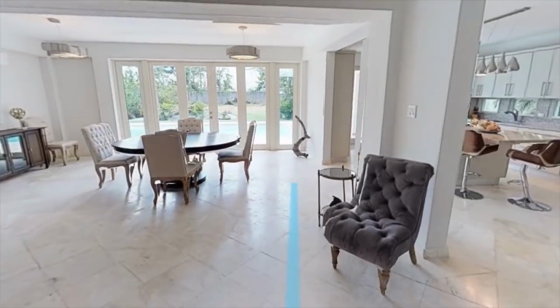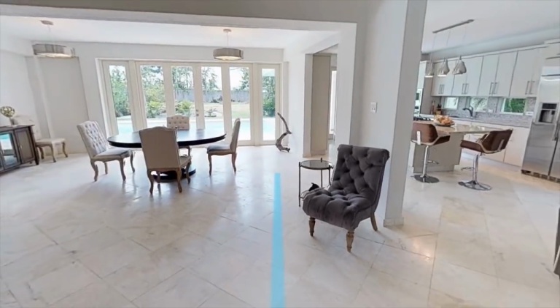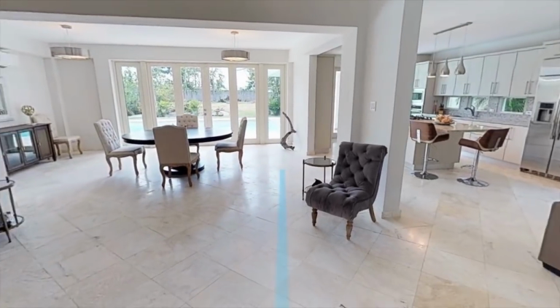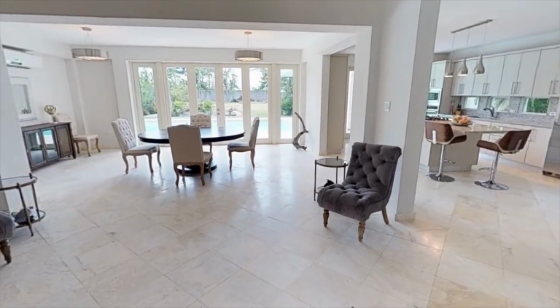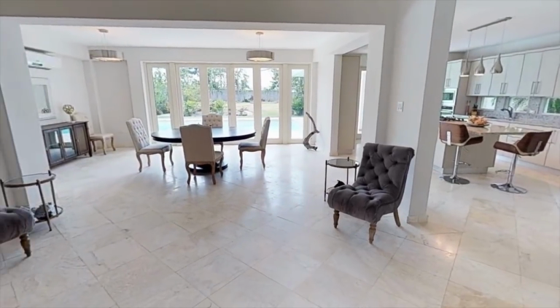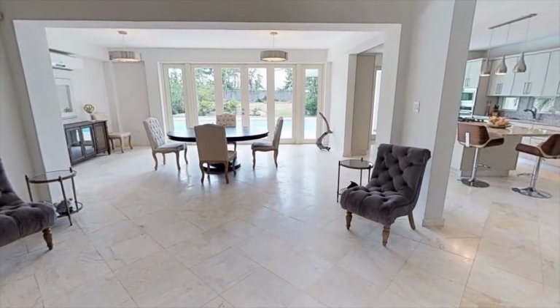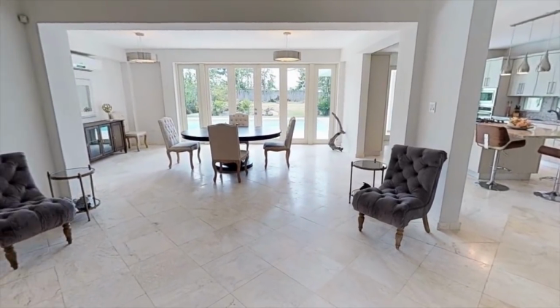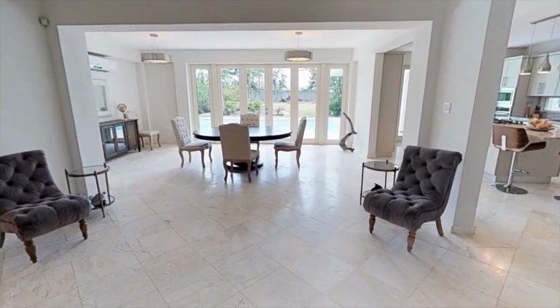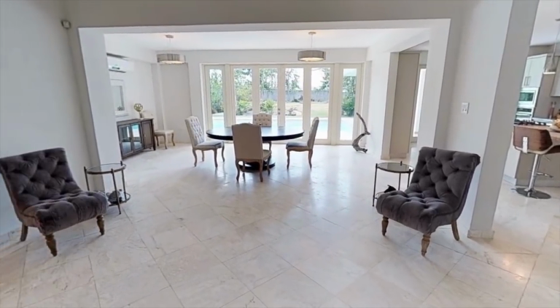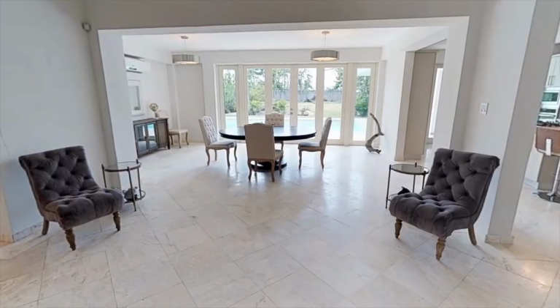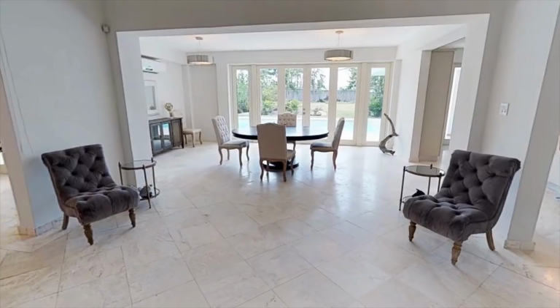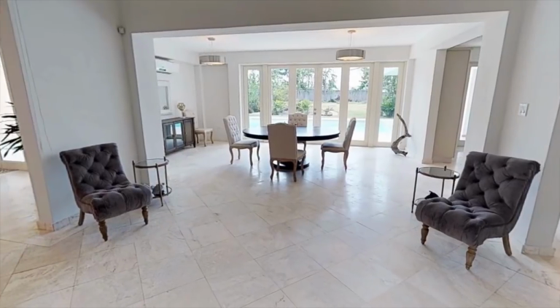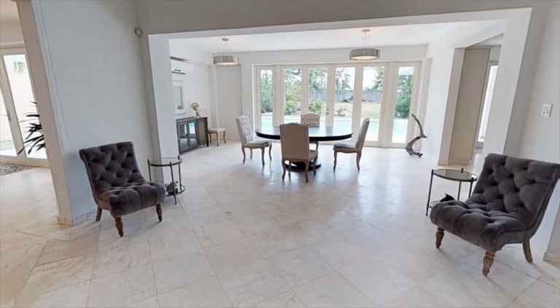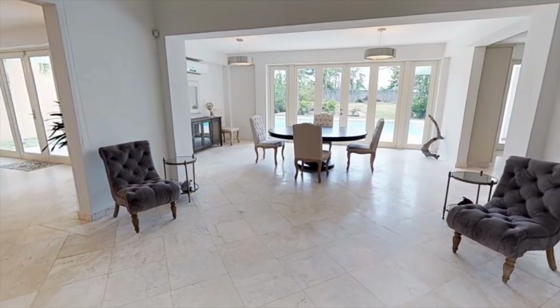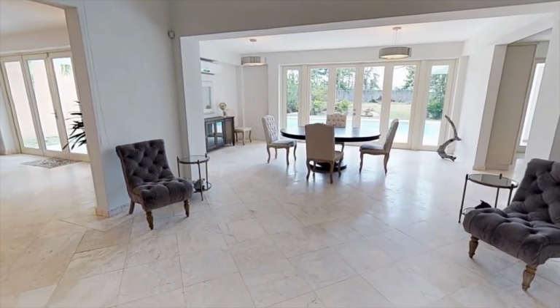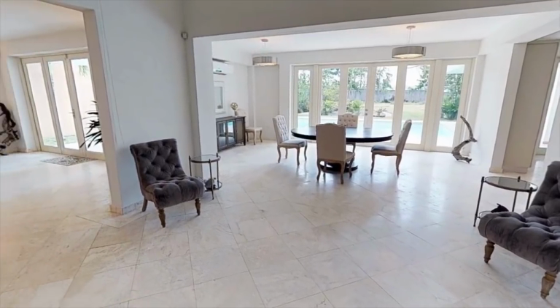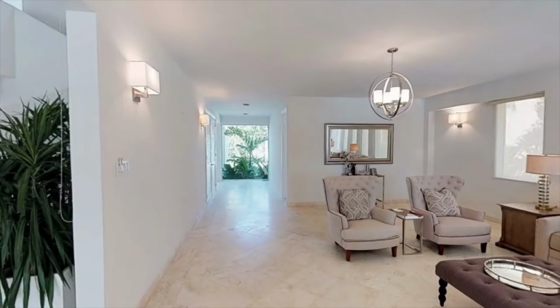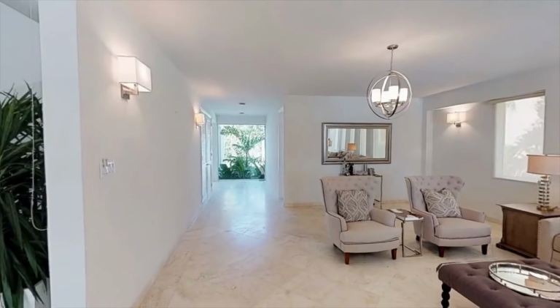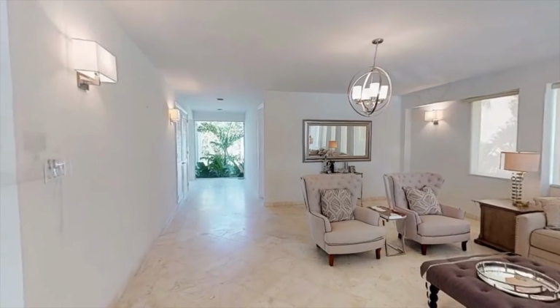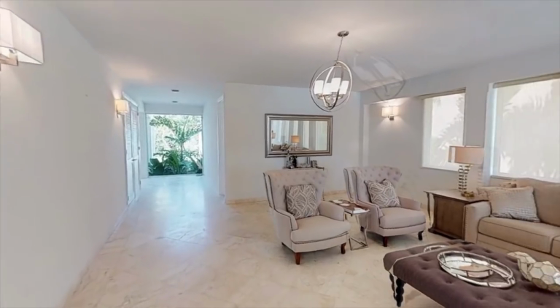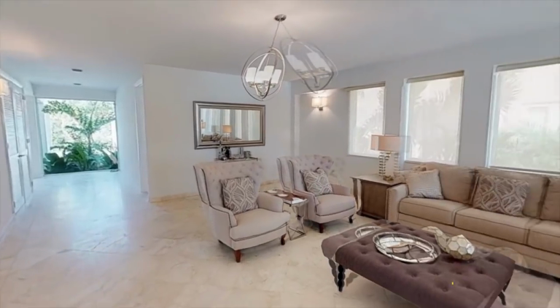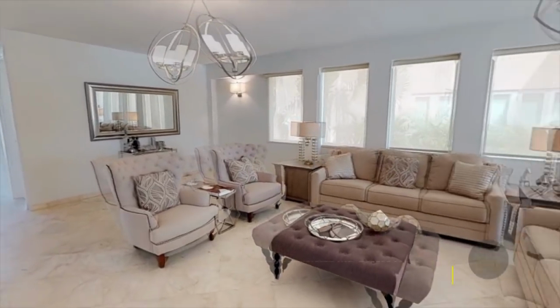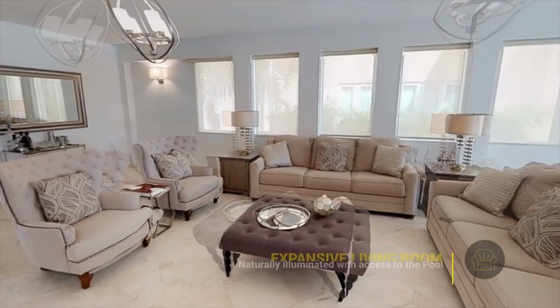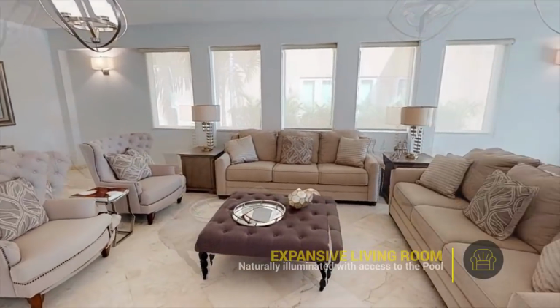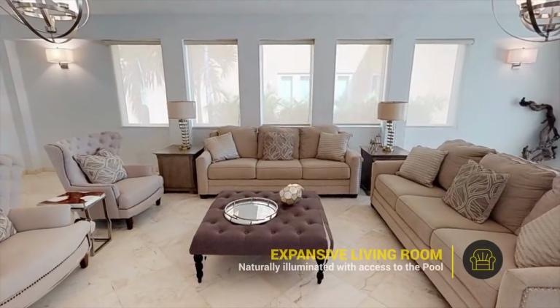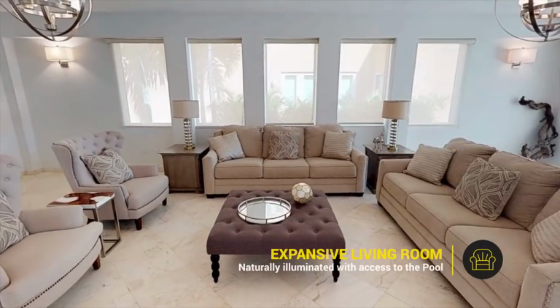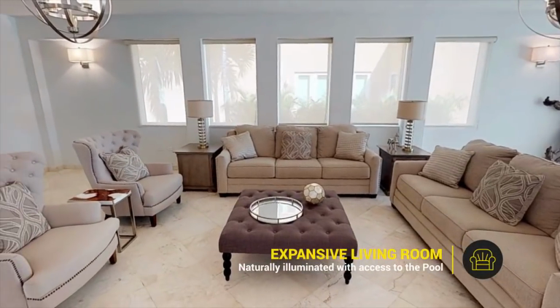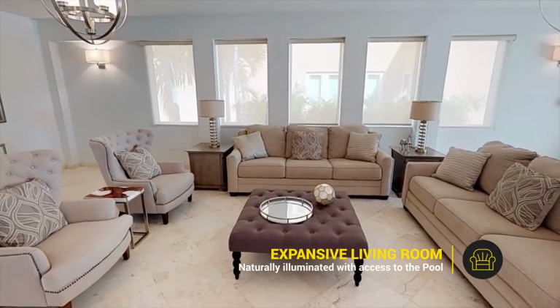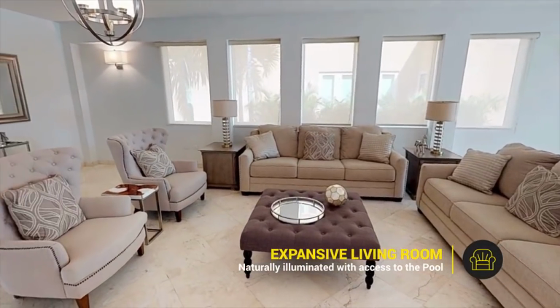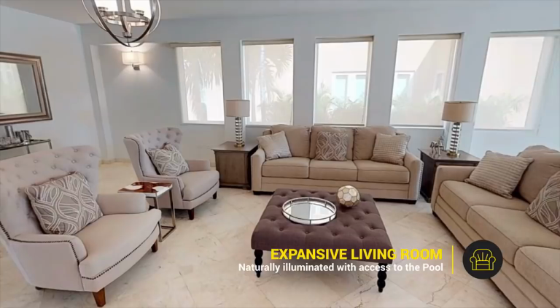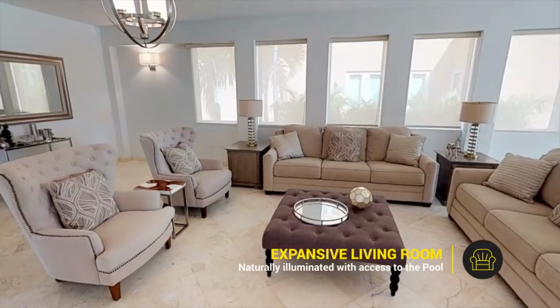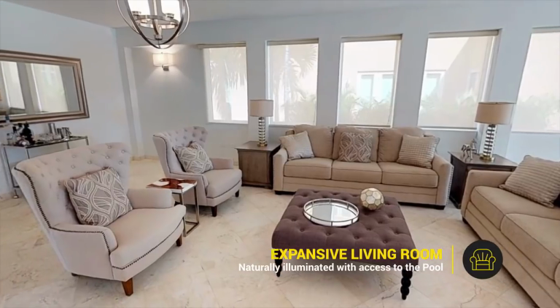Have great conversations with family and friends on the expansive living room, with access to the terrace and pool.